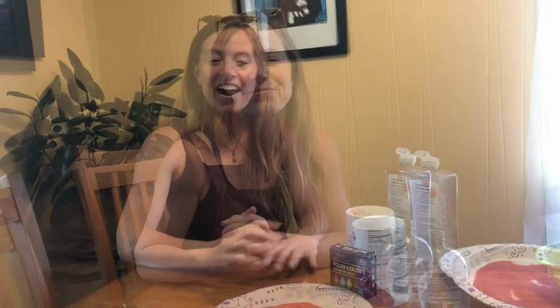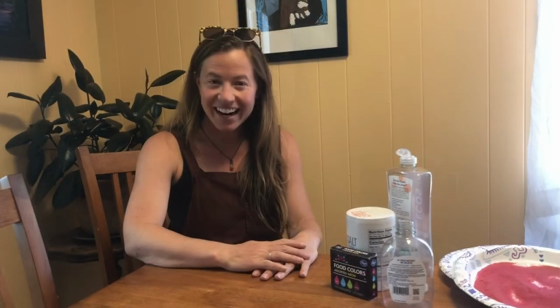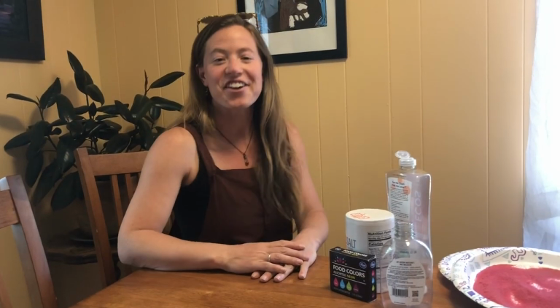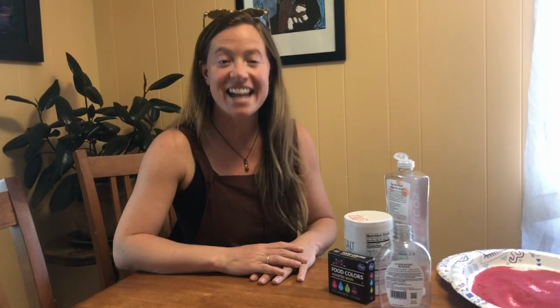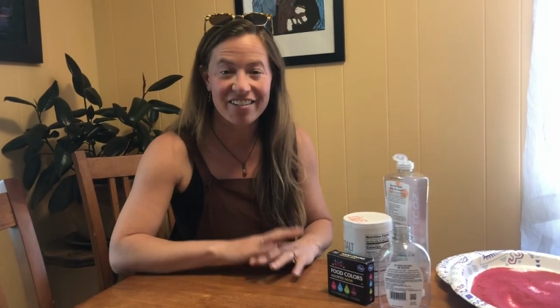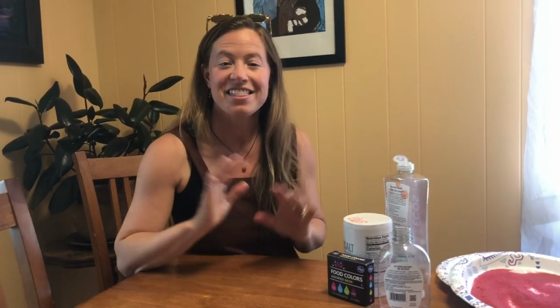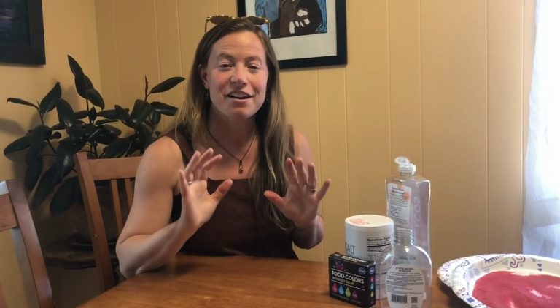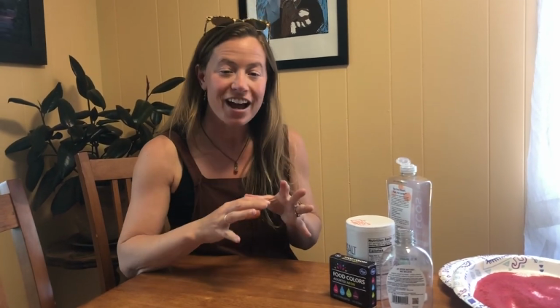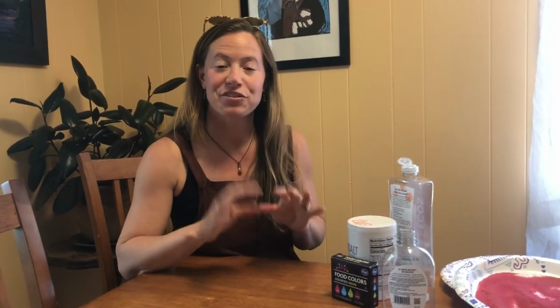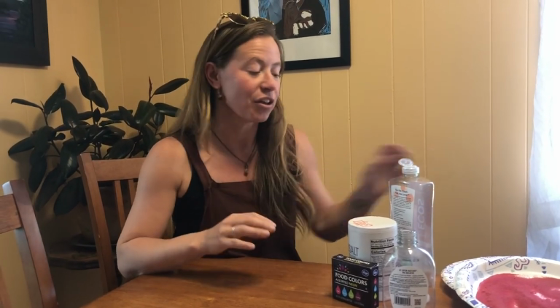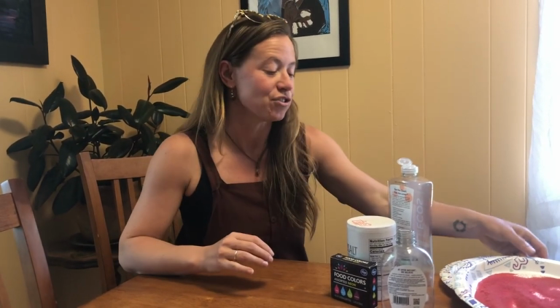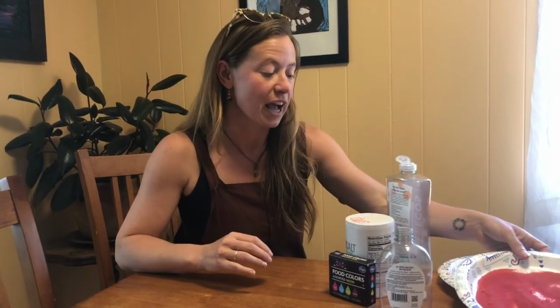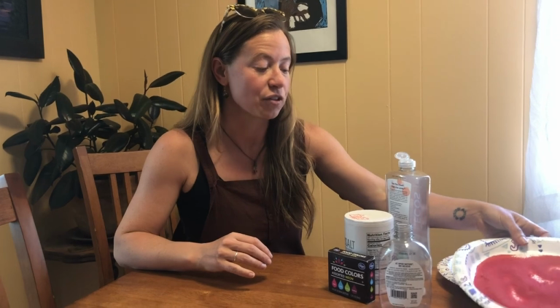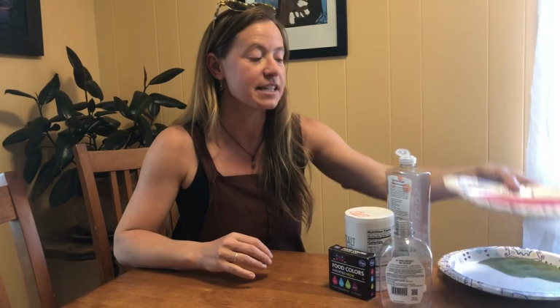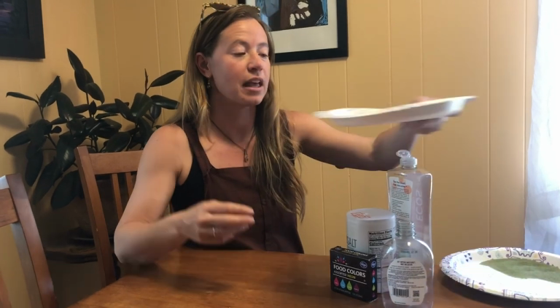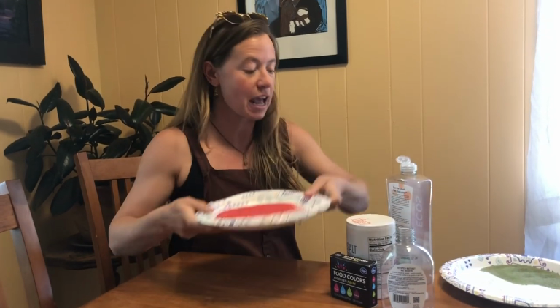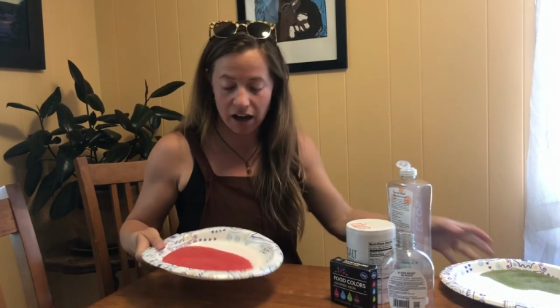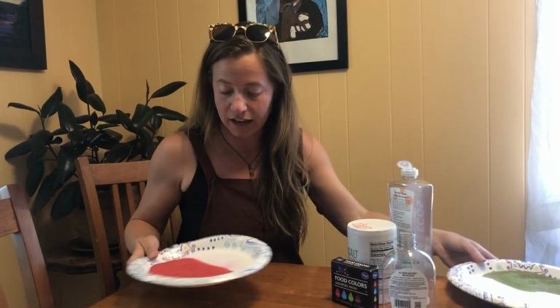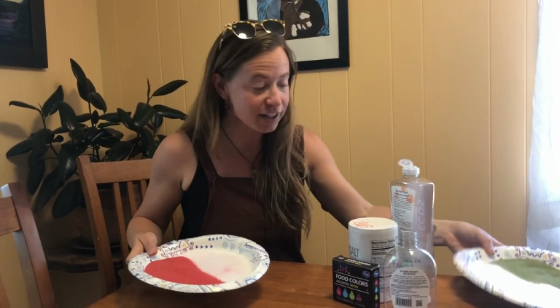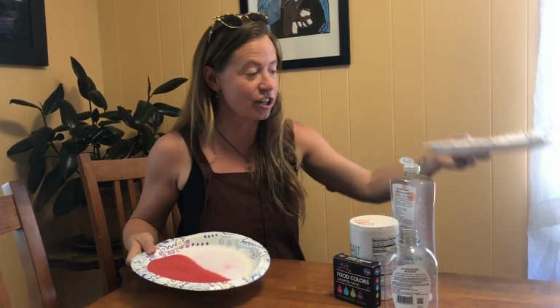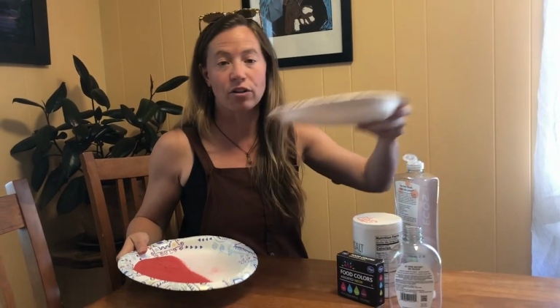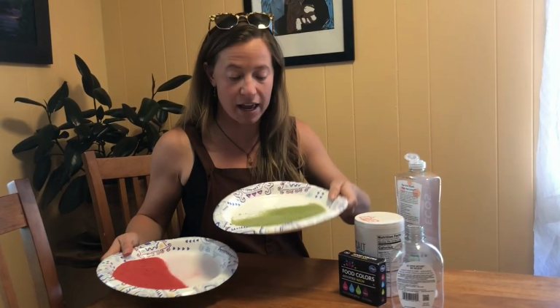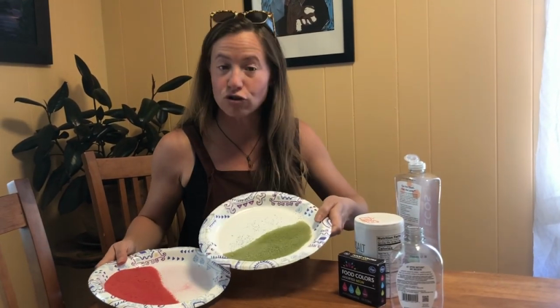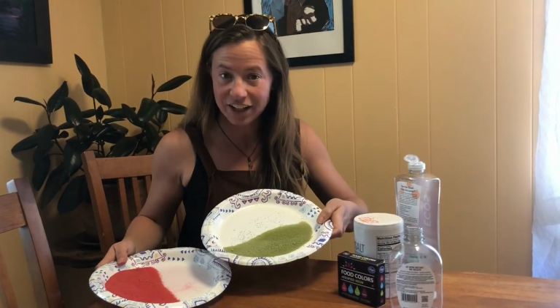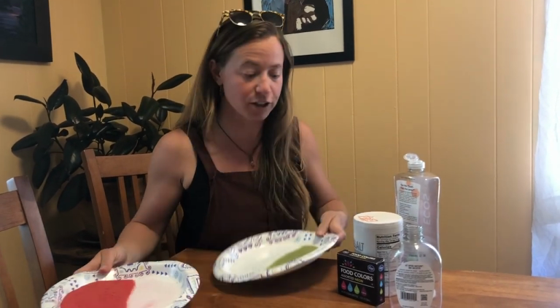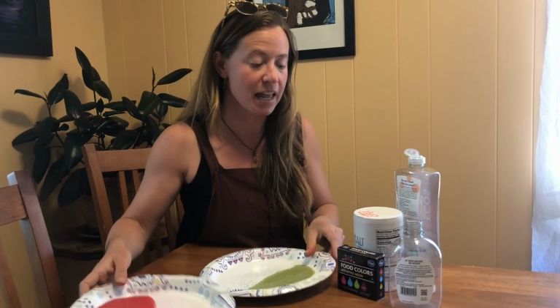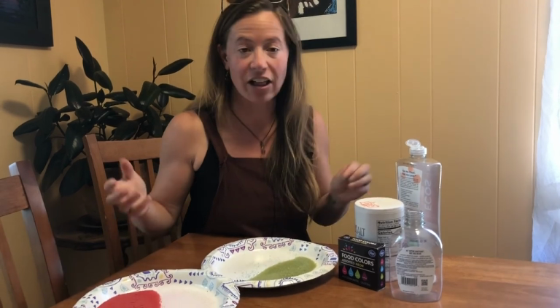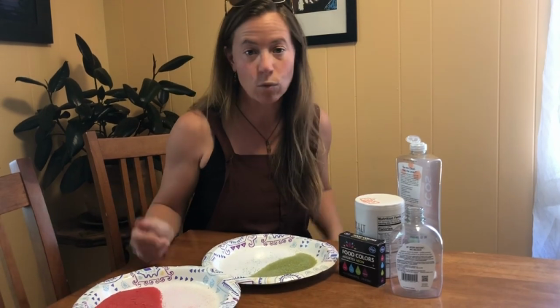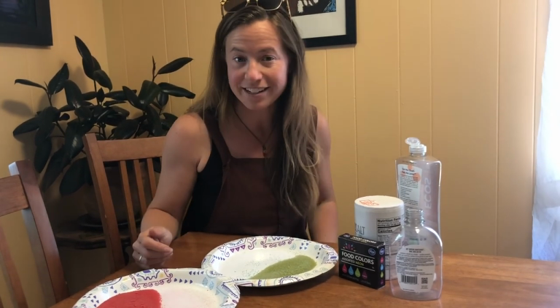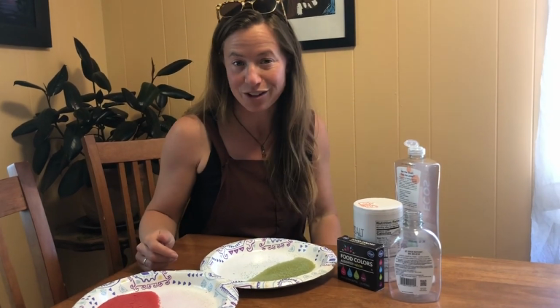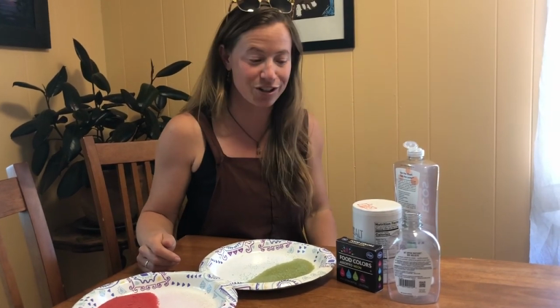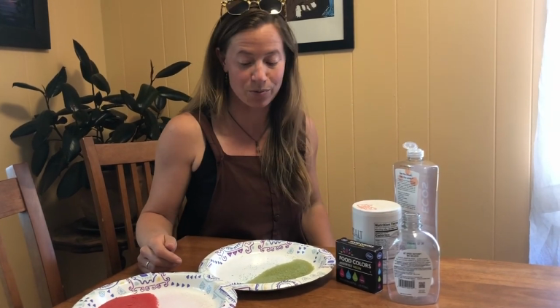The food dye and the salt has dried overnight and now I've got a red color here. I also made a green color and I'll have the white of the salt to use as well.